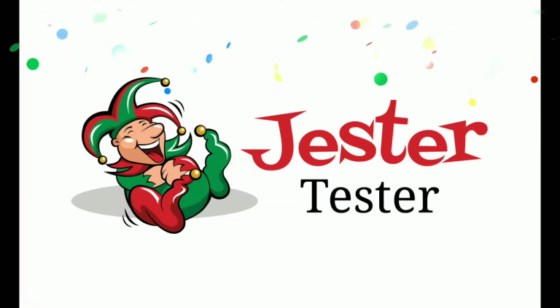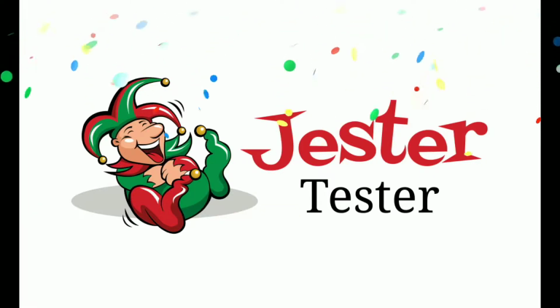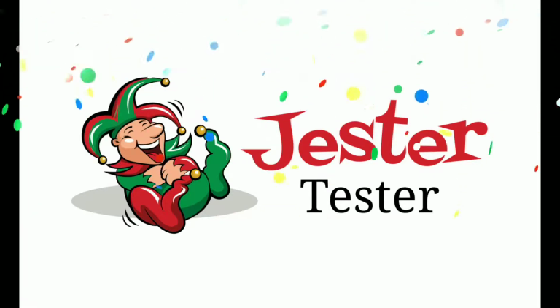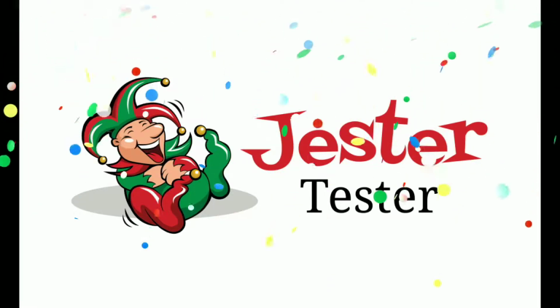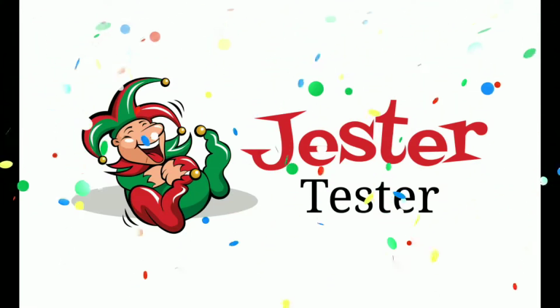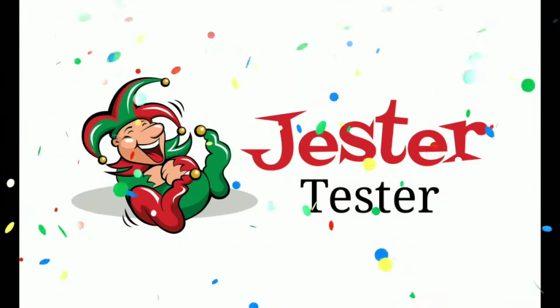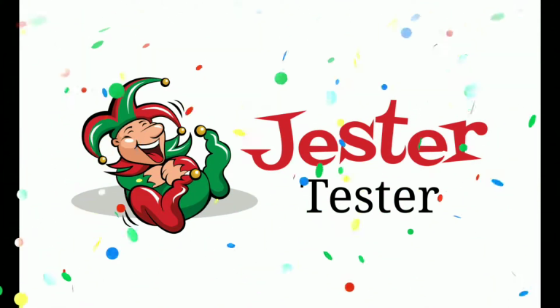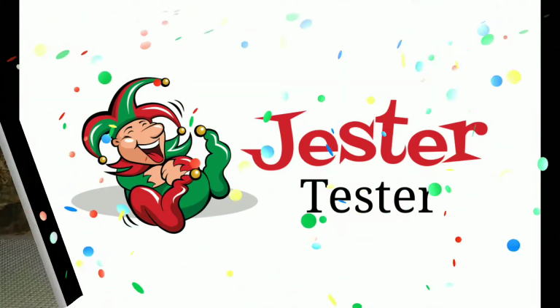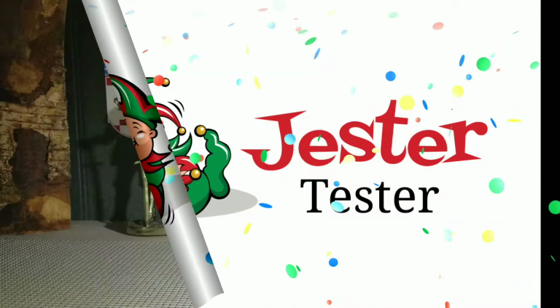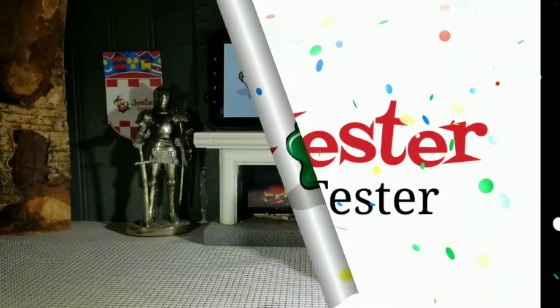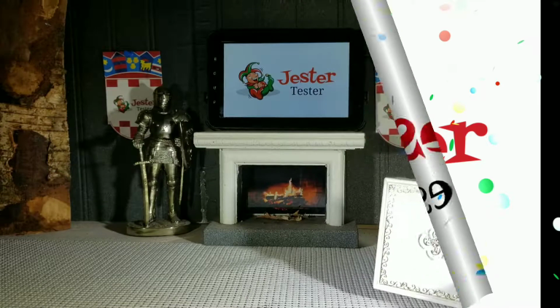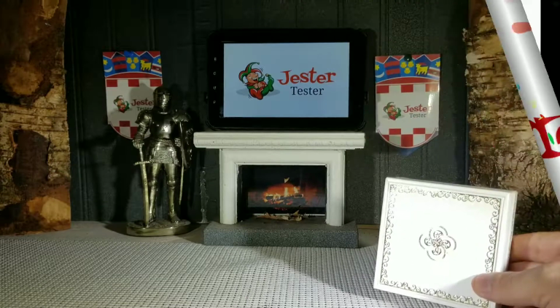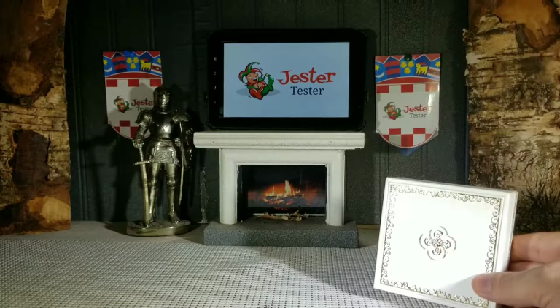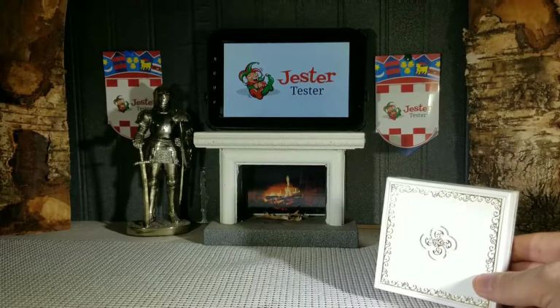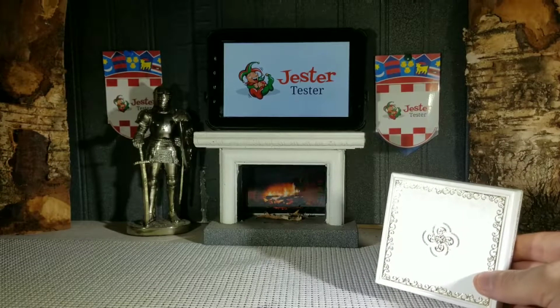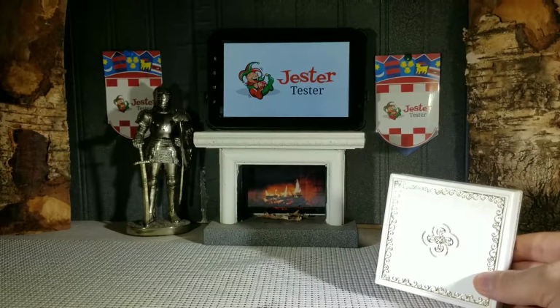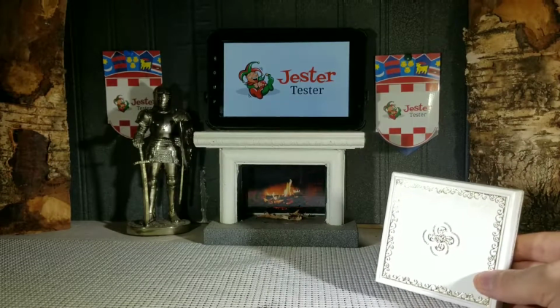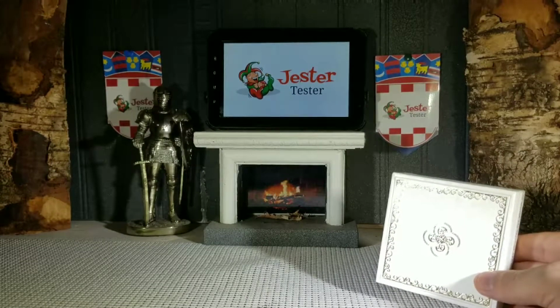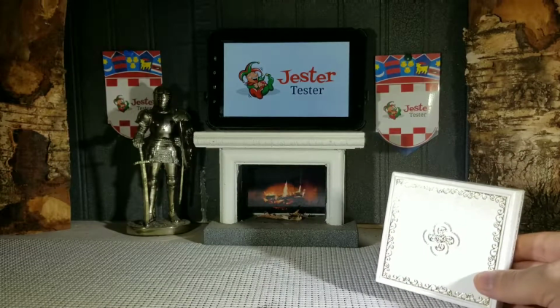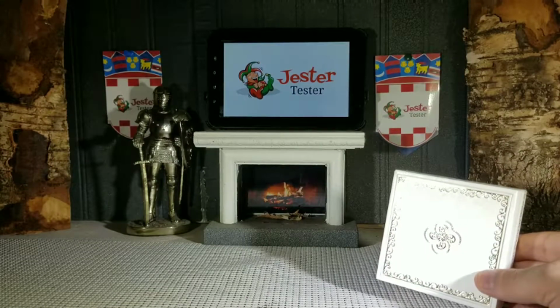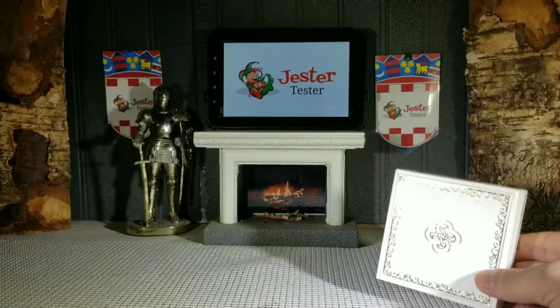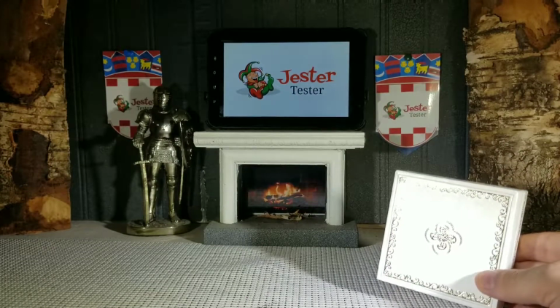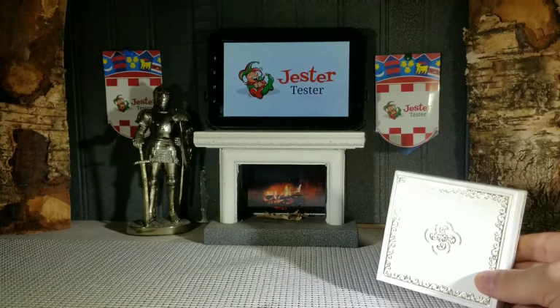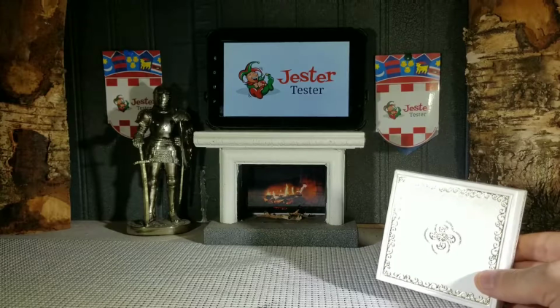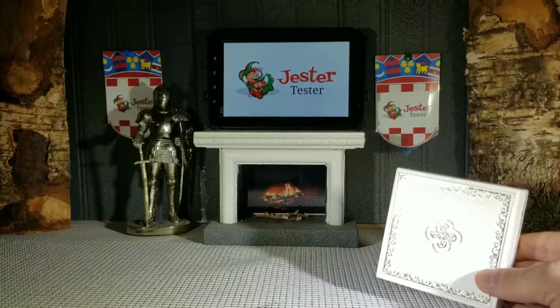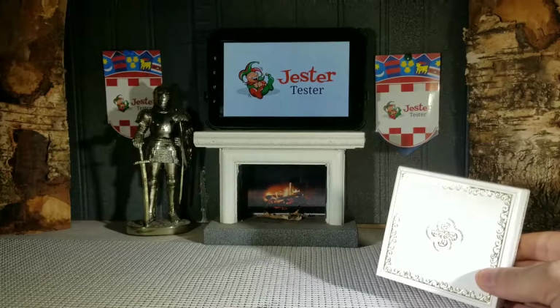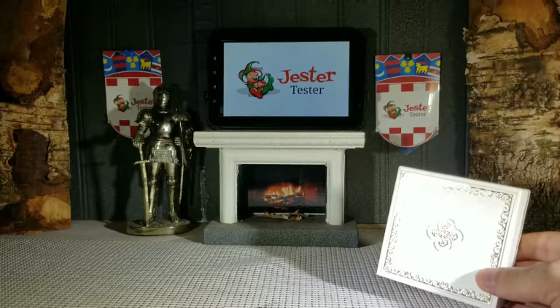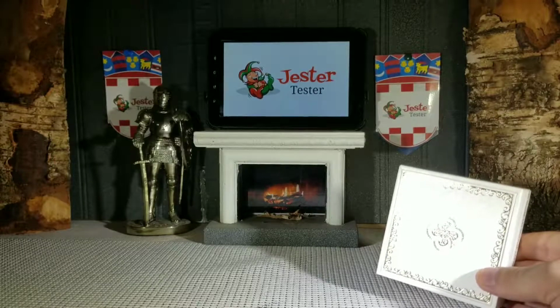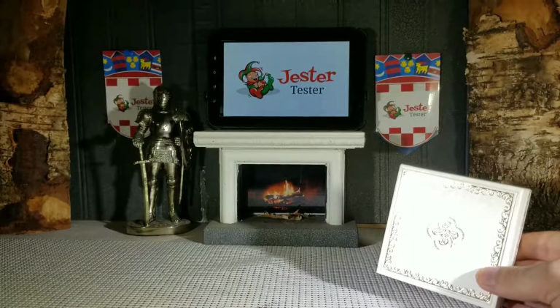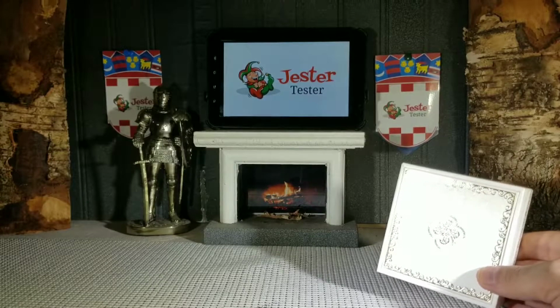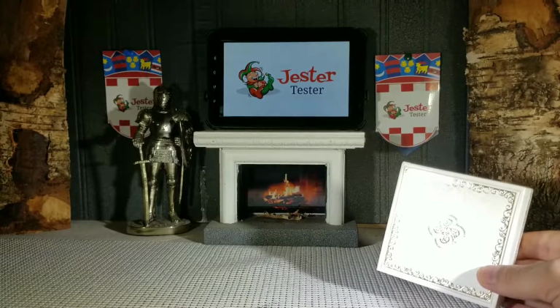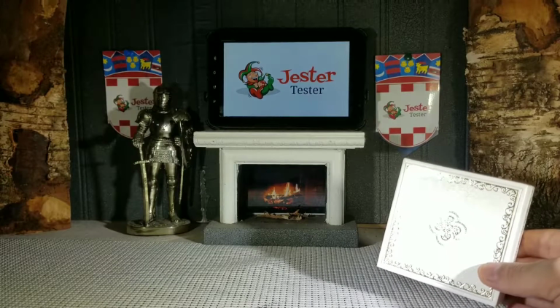Jester Tester — an honest review for you. Hello everyone, Jester Tester is back with another review. This time we are reviewing the London Impression rose gold bracelet.